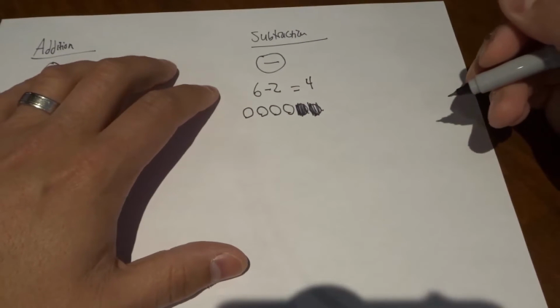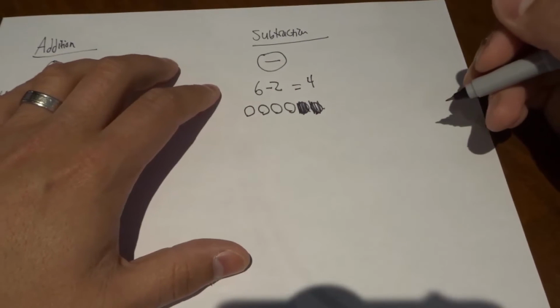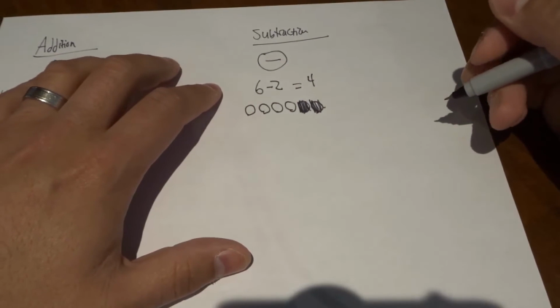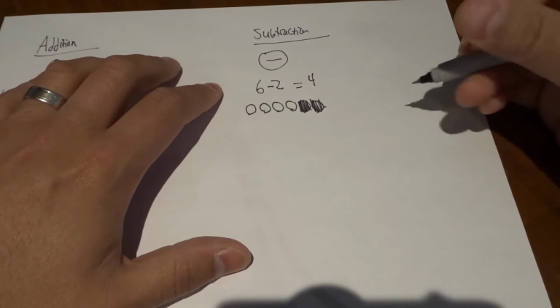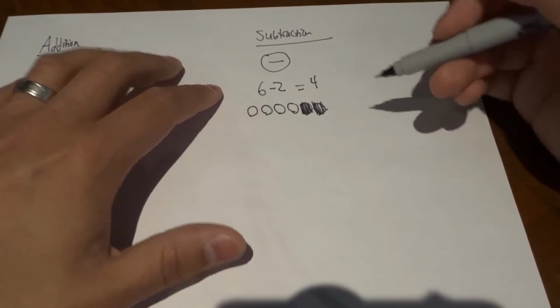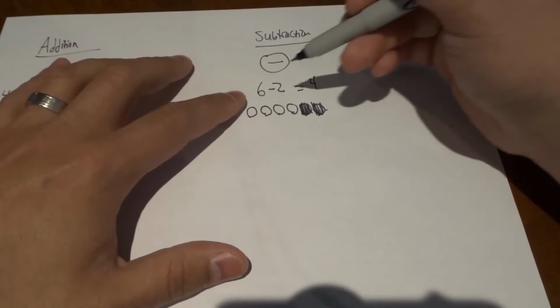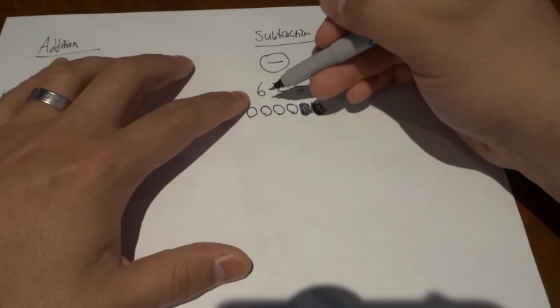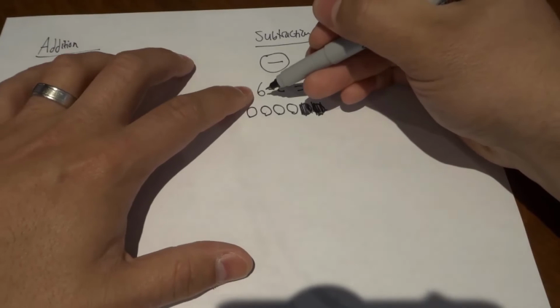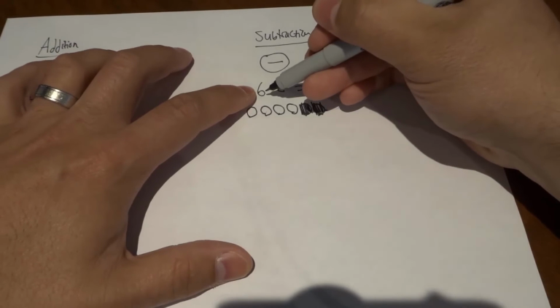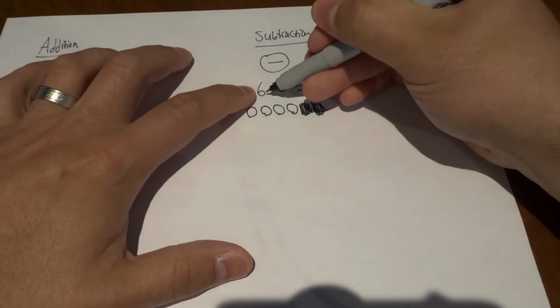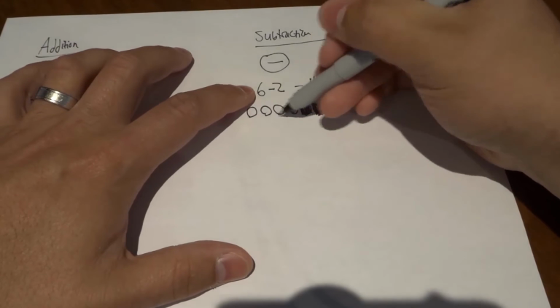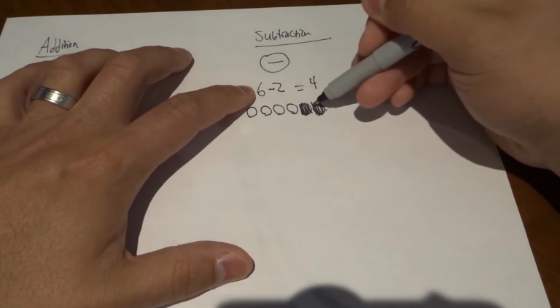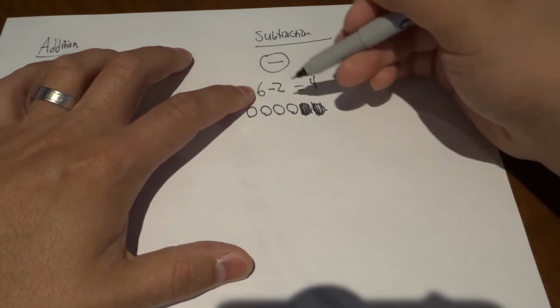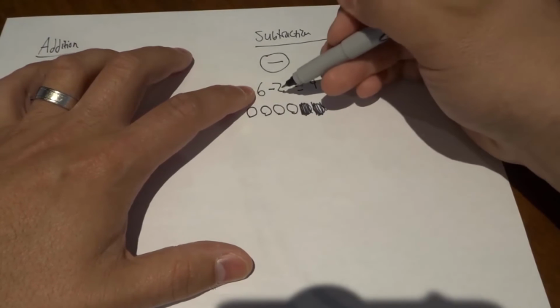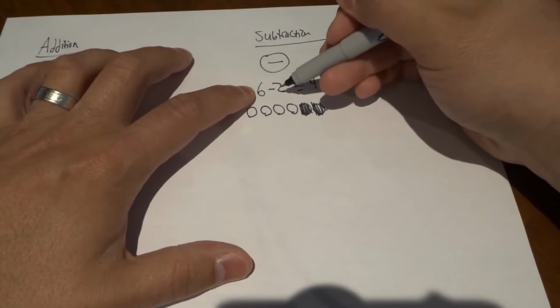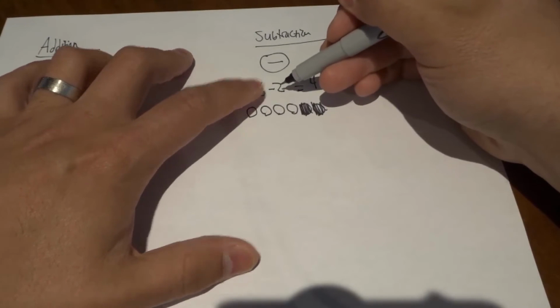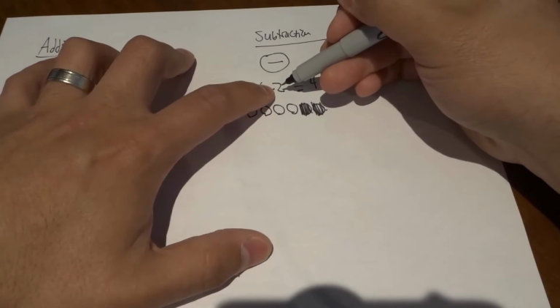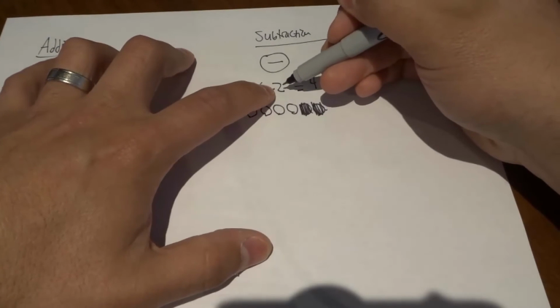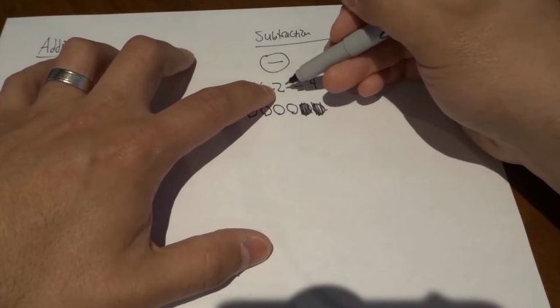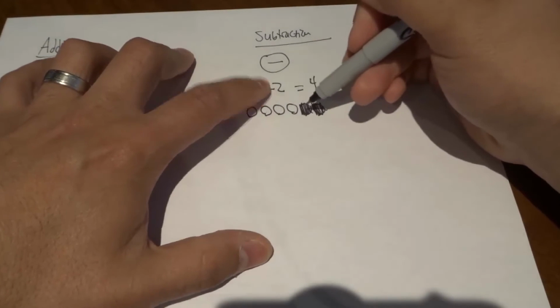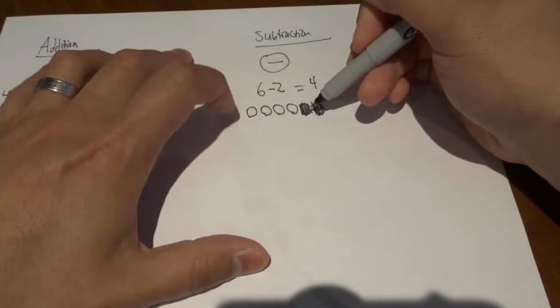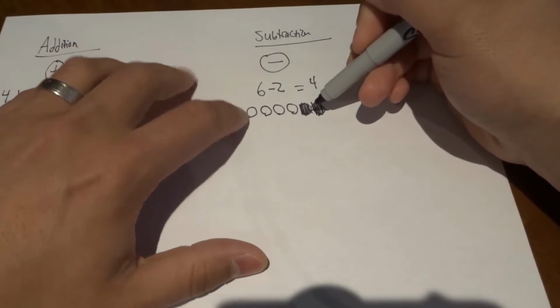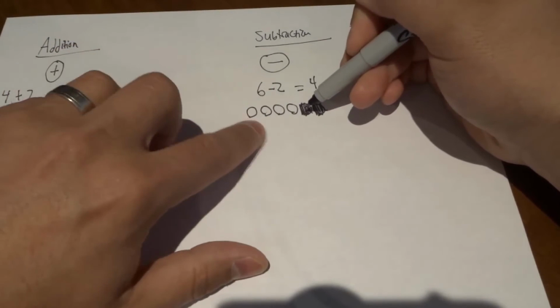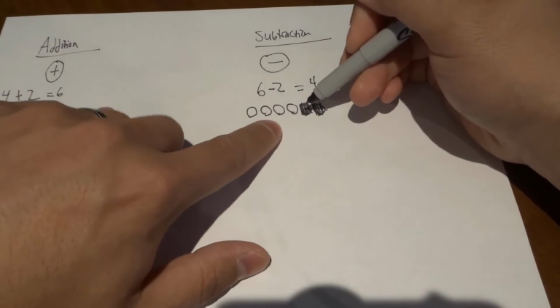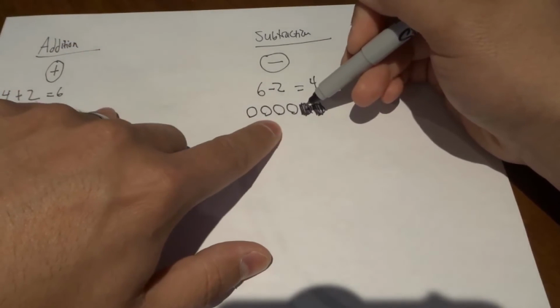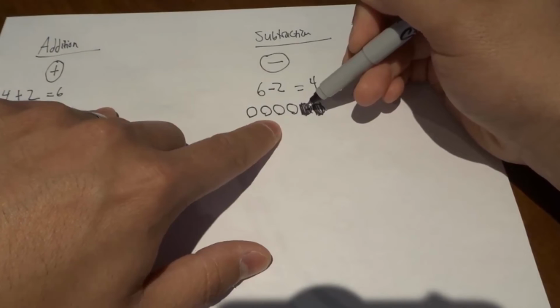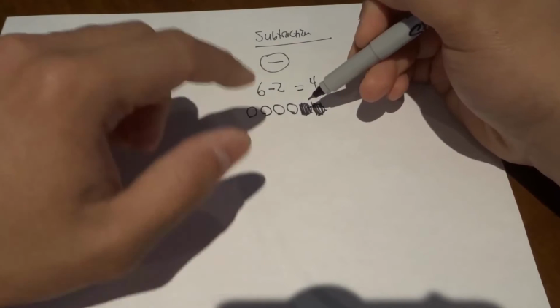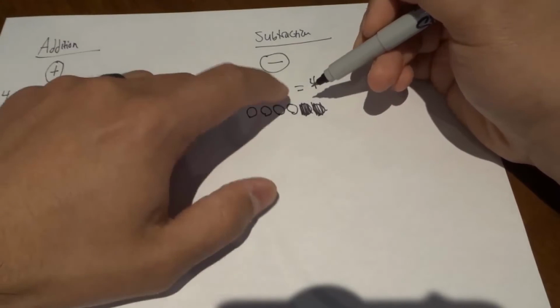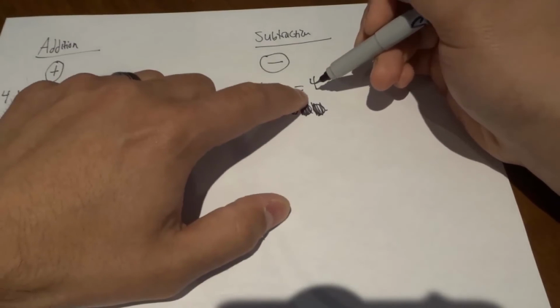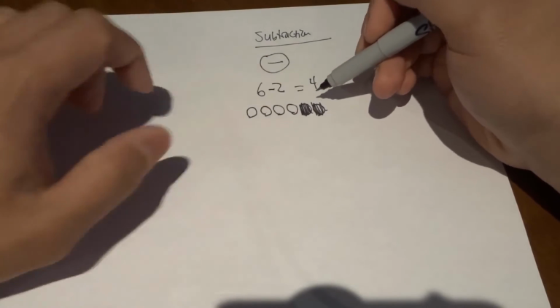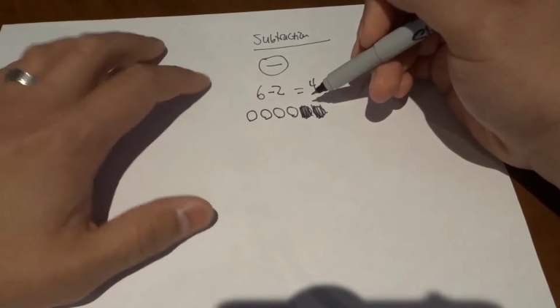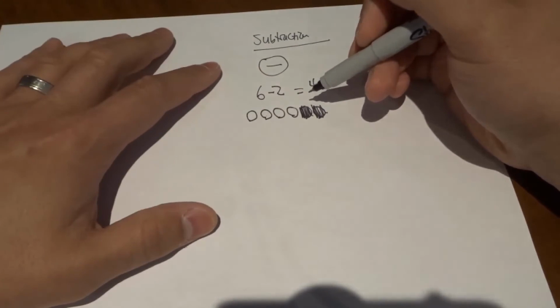Very, very simple. So you draw the bigger number, then you get rid of the smaller number from the bigger number, and then you get your answer.